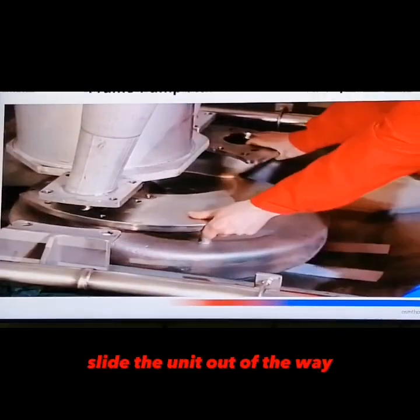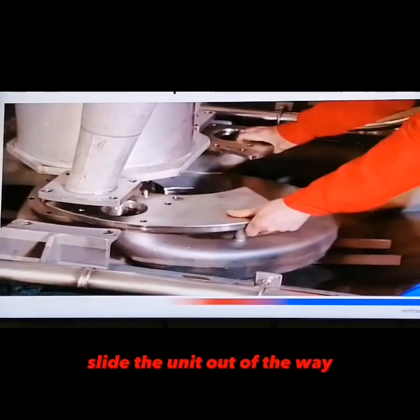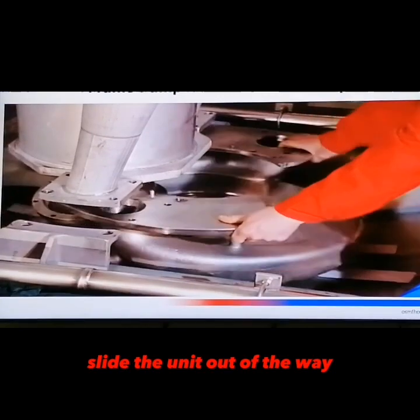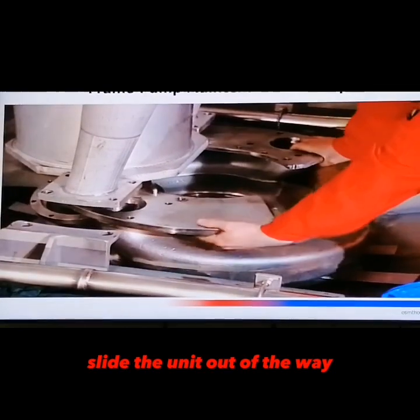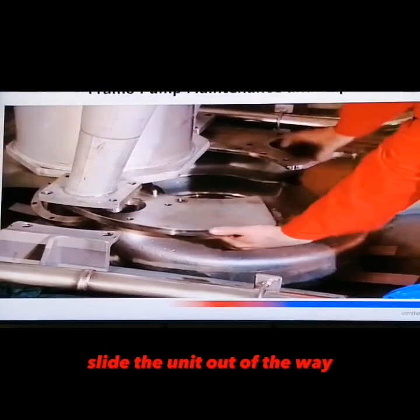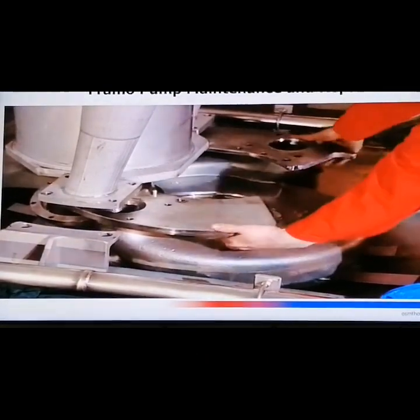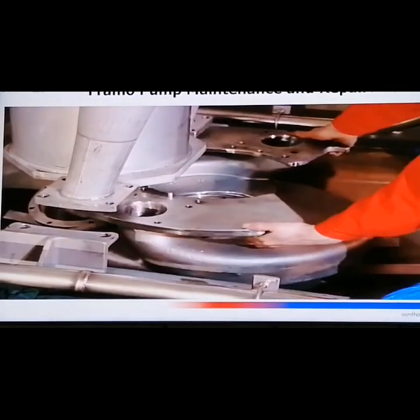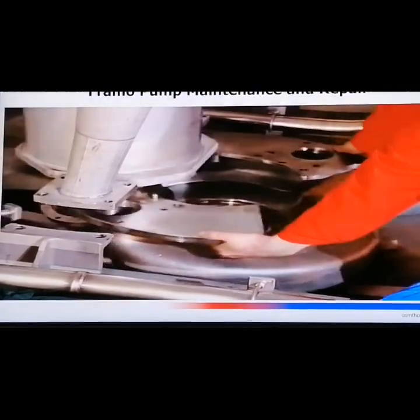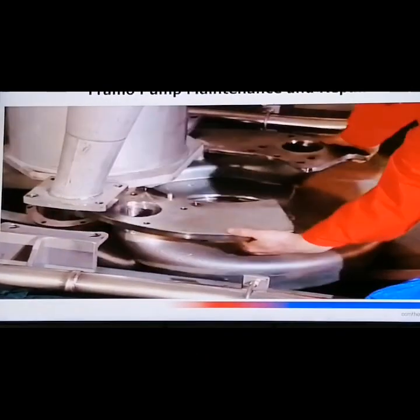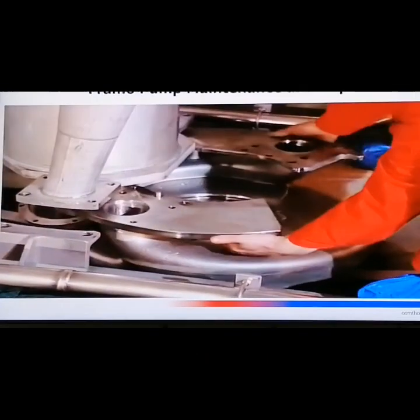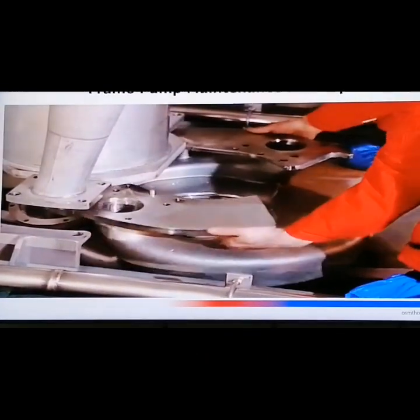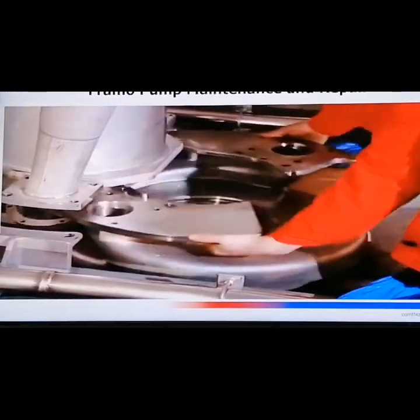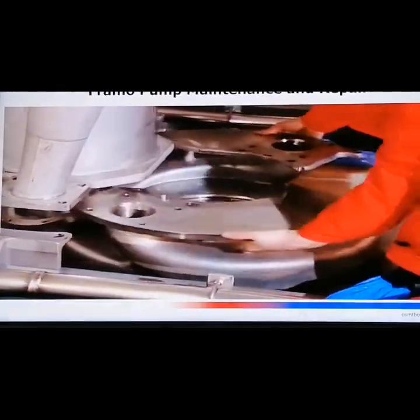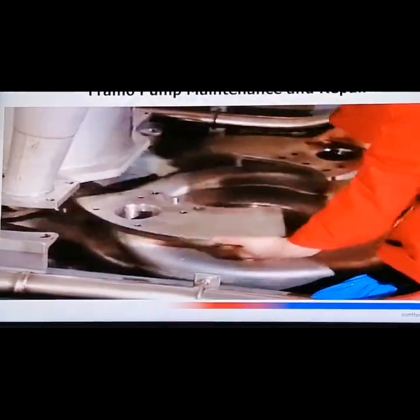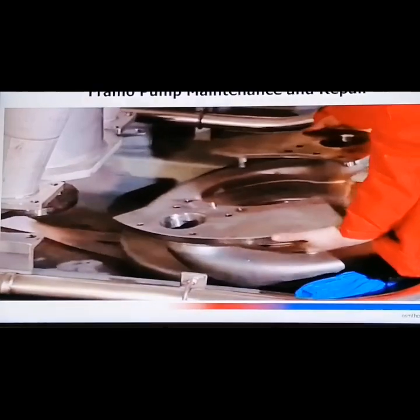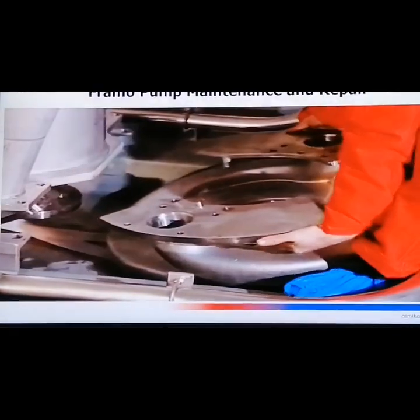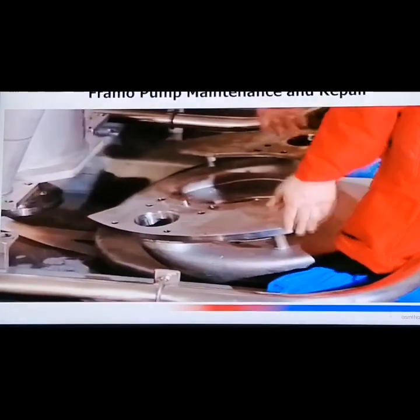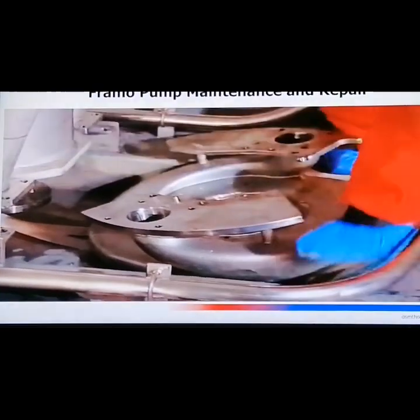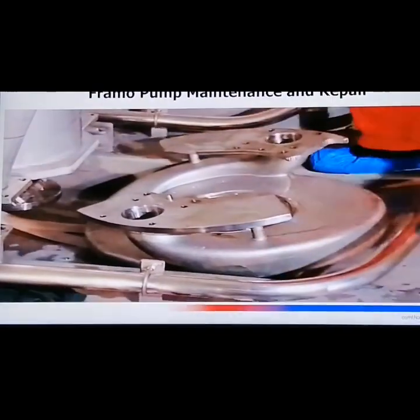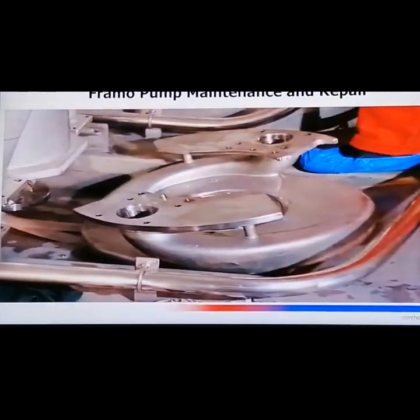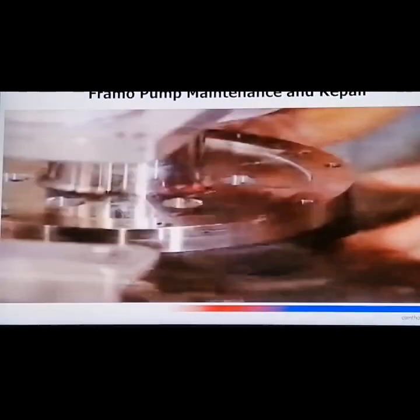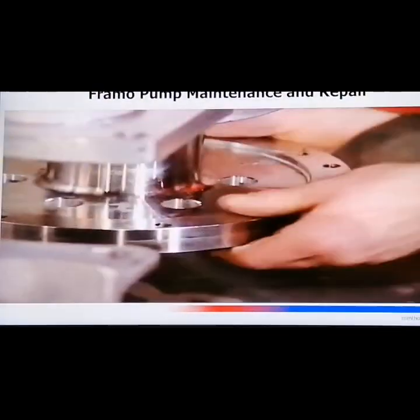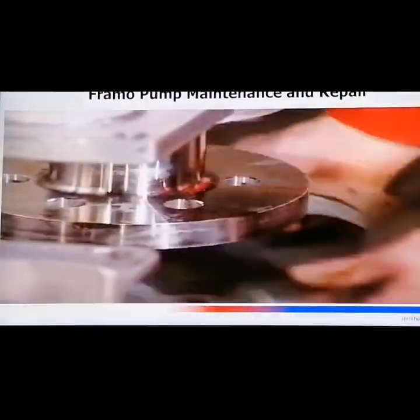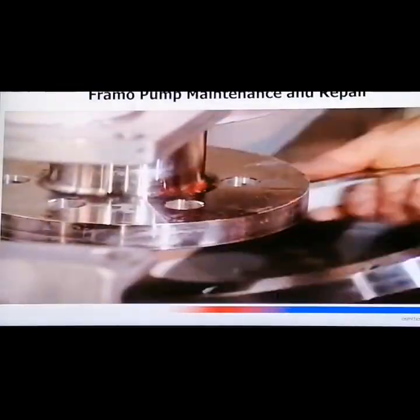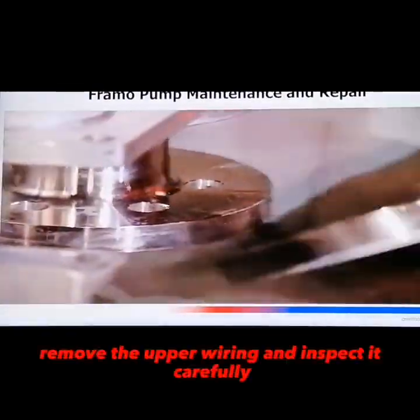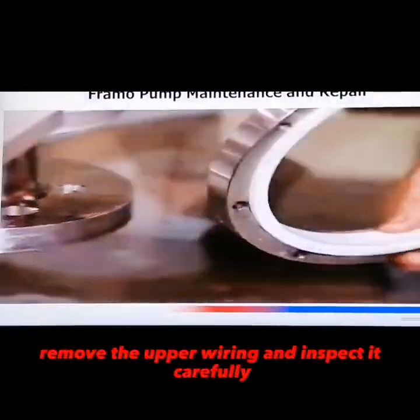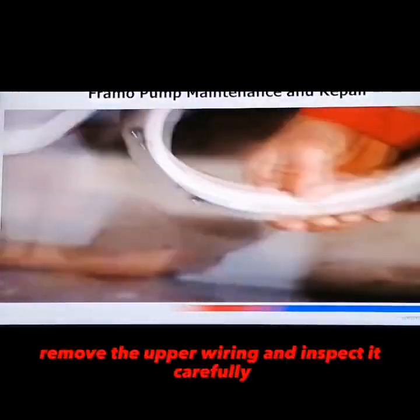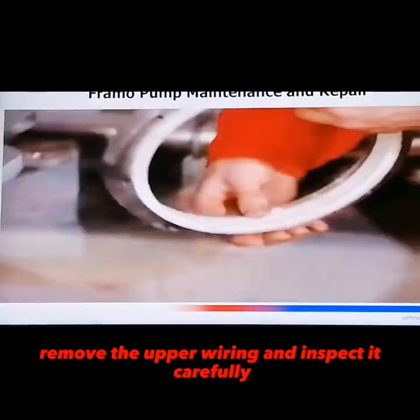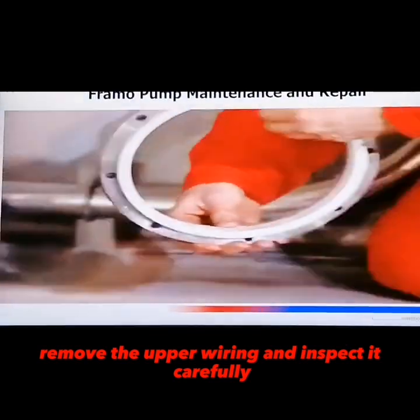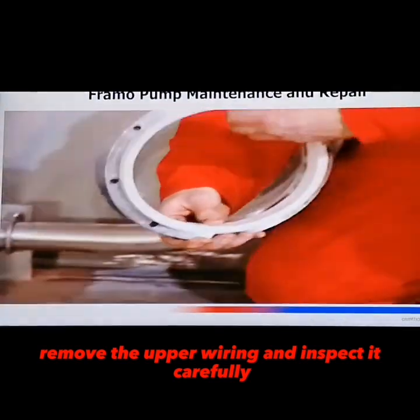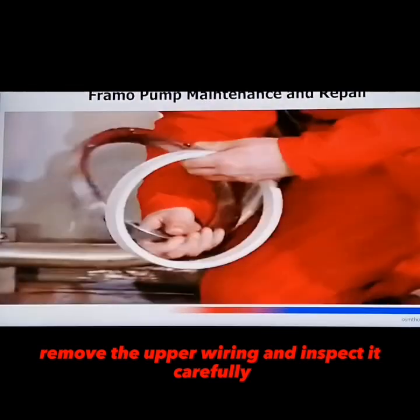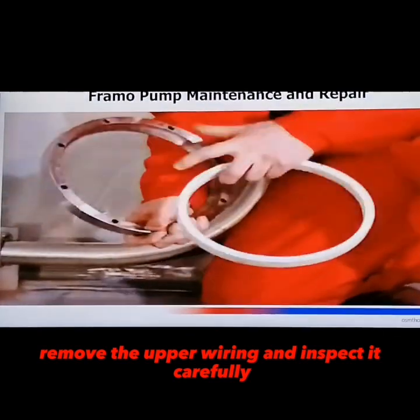Slide the unit out of the wall. Remove the upper wire ring and inspect it carefully.